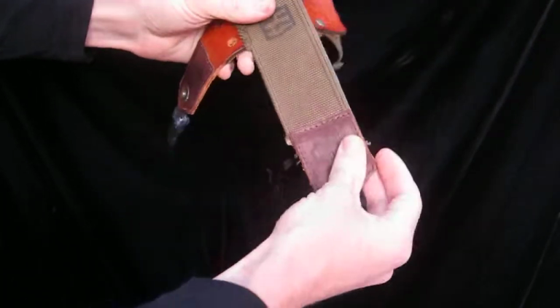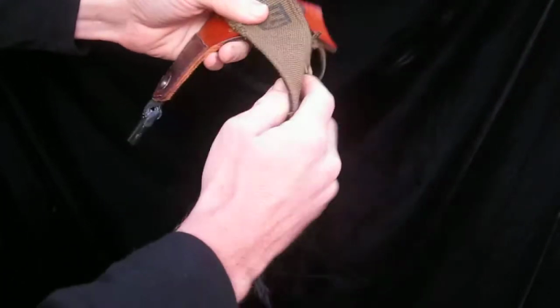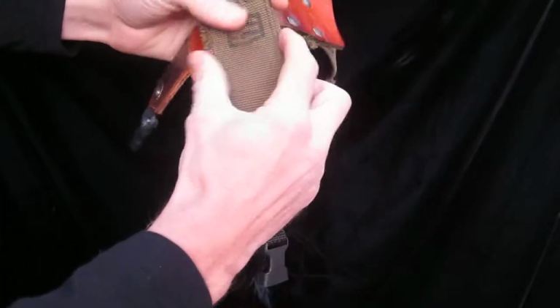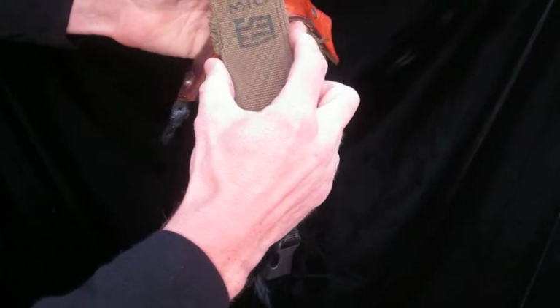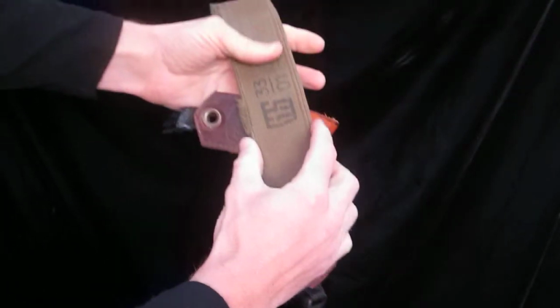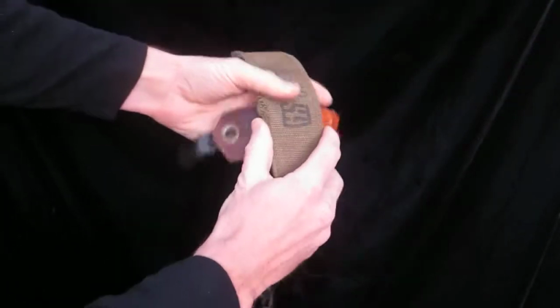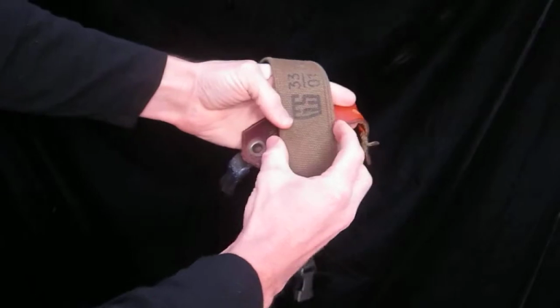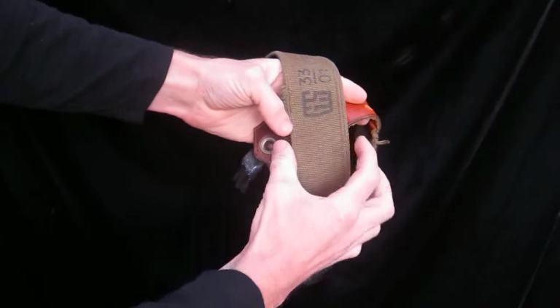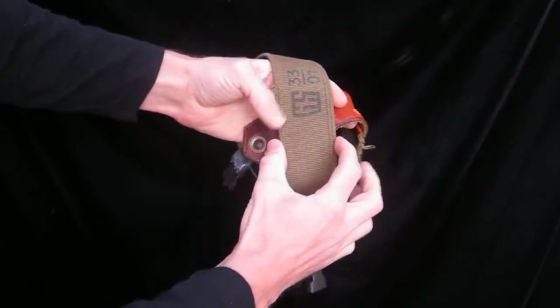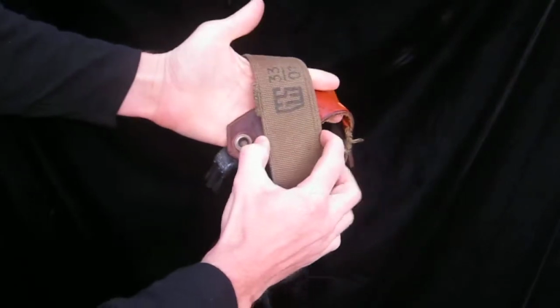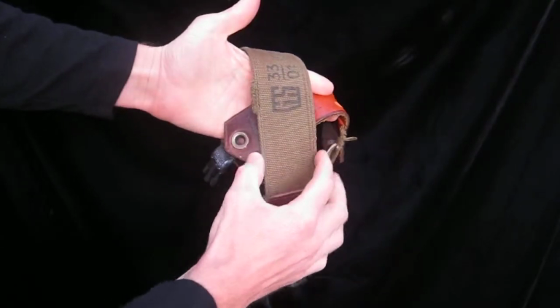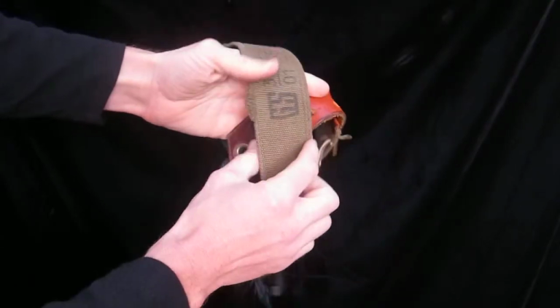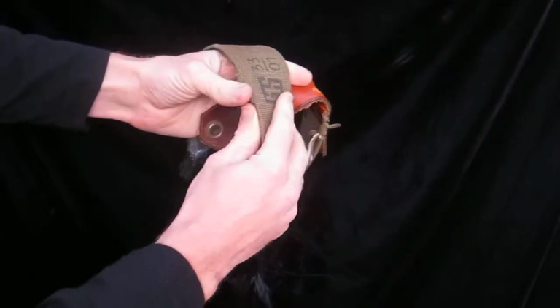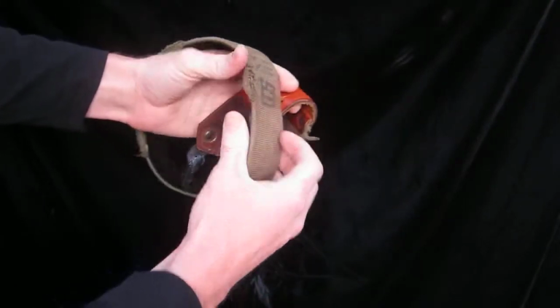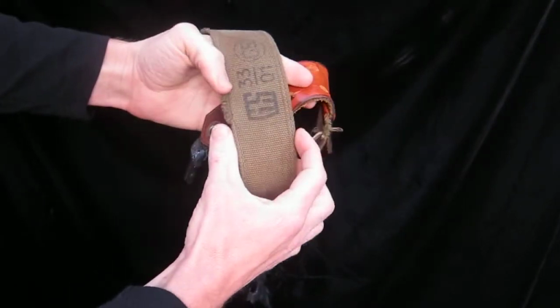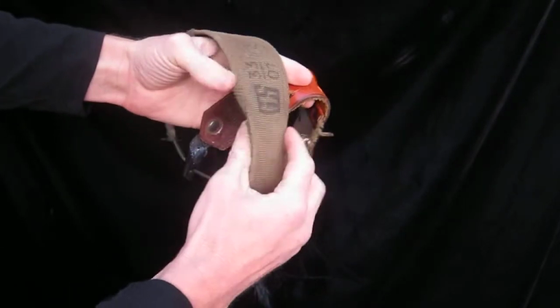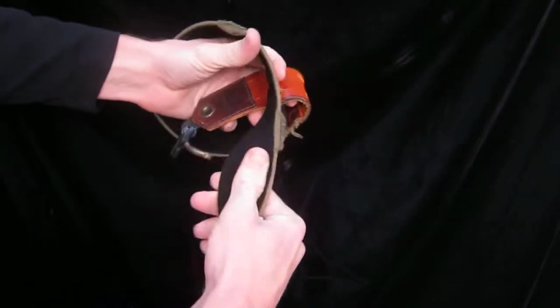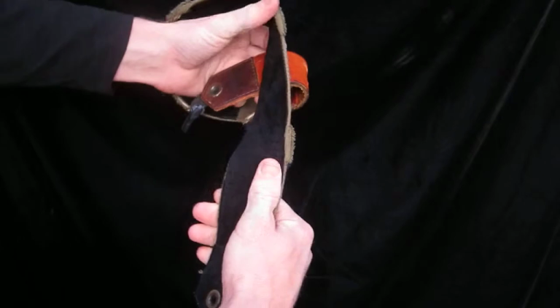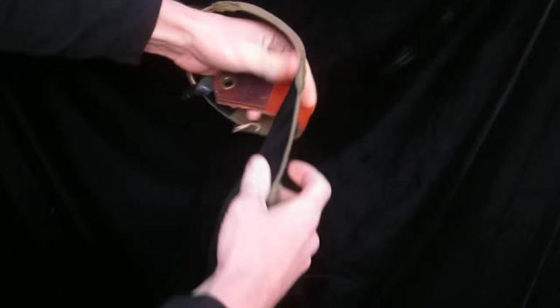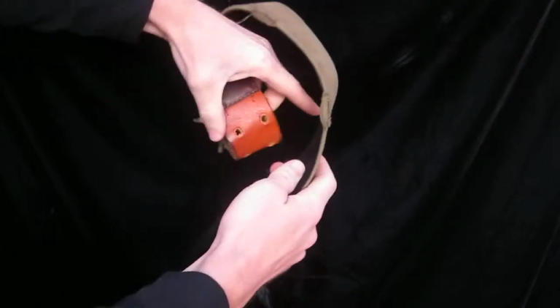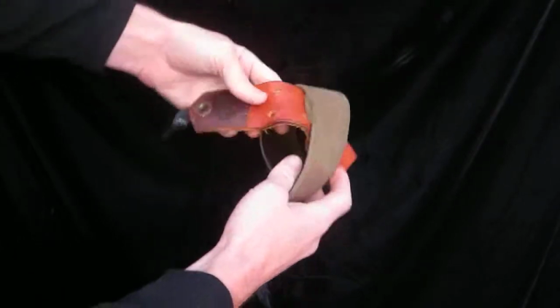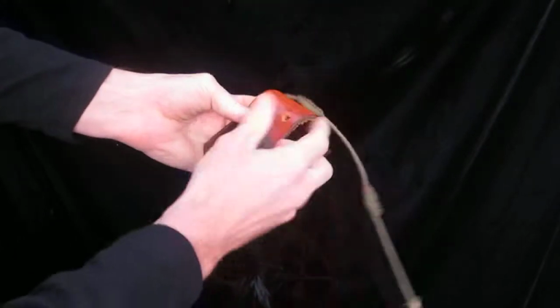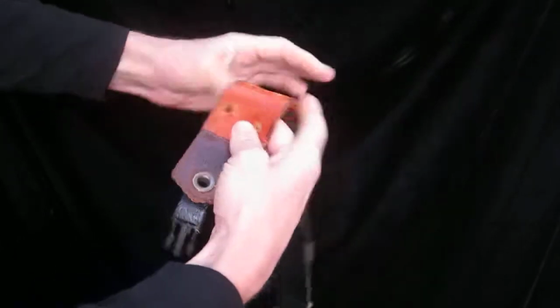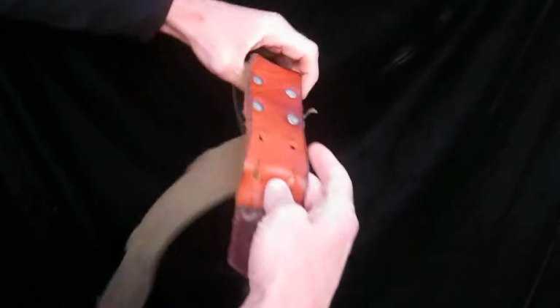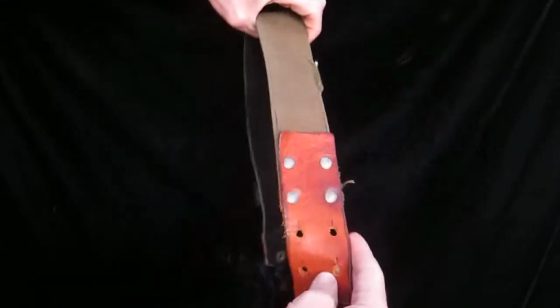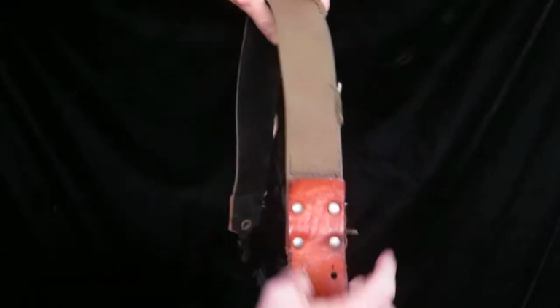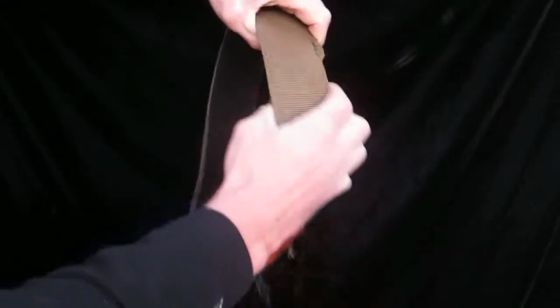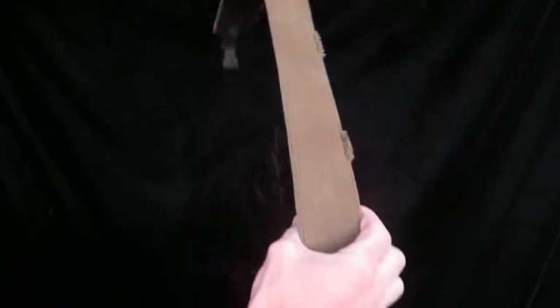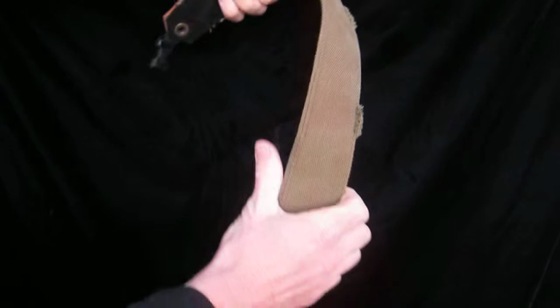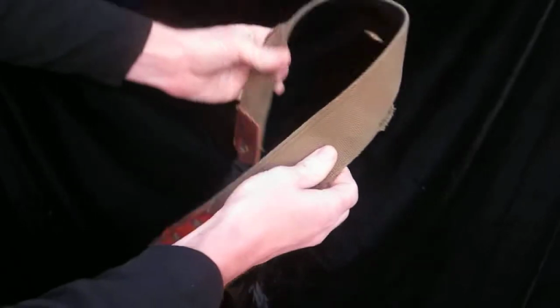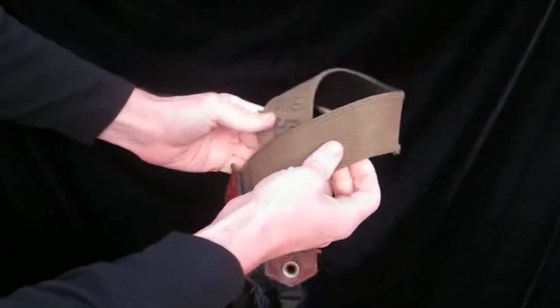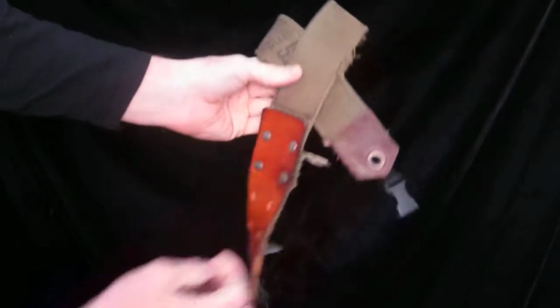It's pretty flexible — it's definitely thicker than our usual strap, which is two inches. This one is about two and a quarter, but it's pretty flexible and a pretty comfy strap.